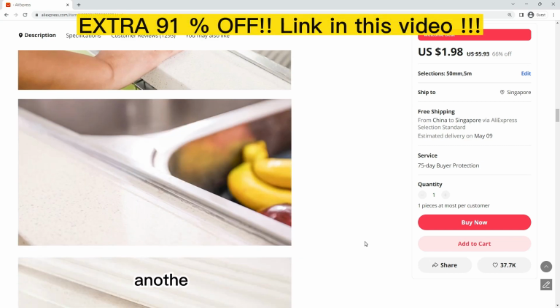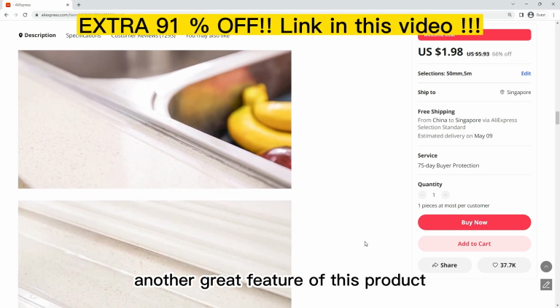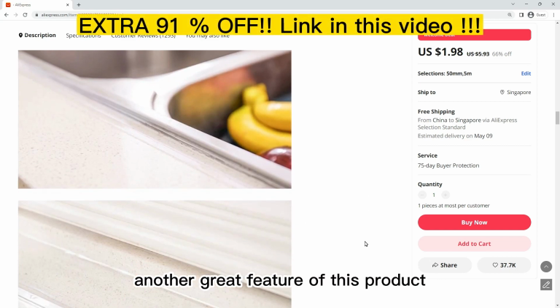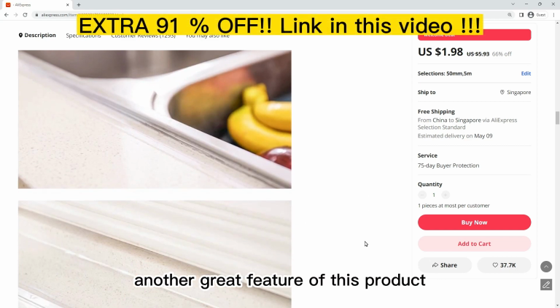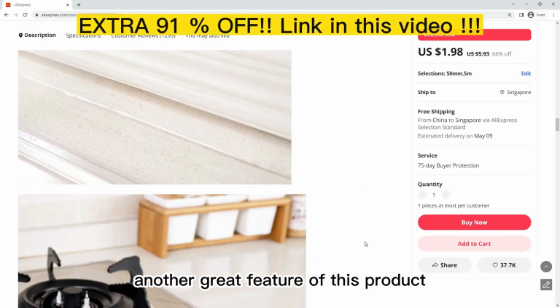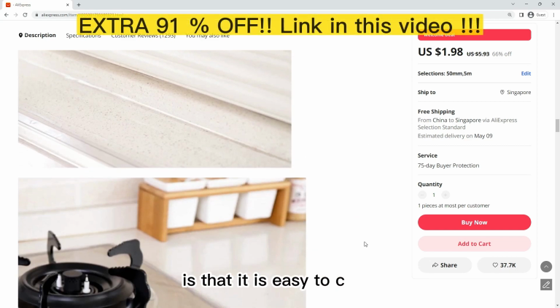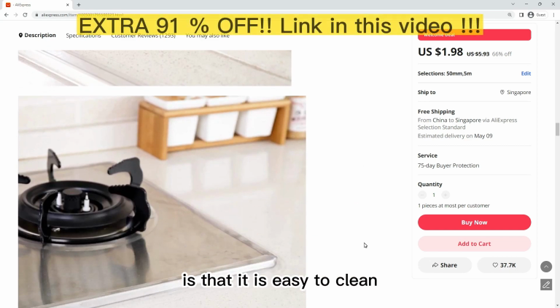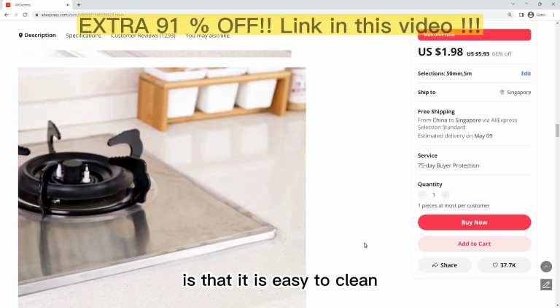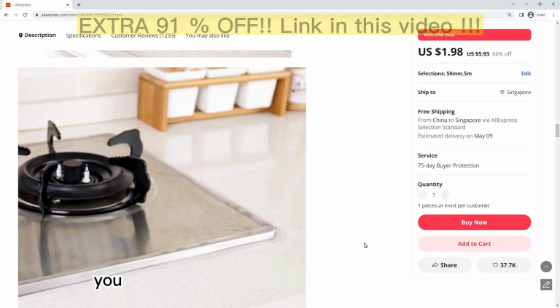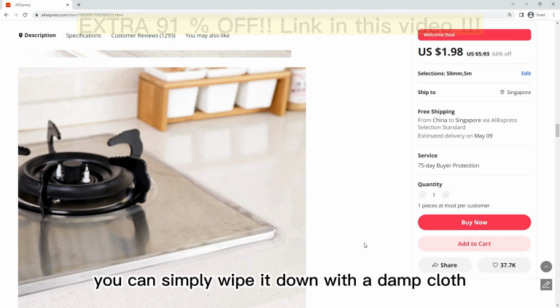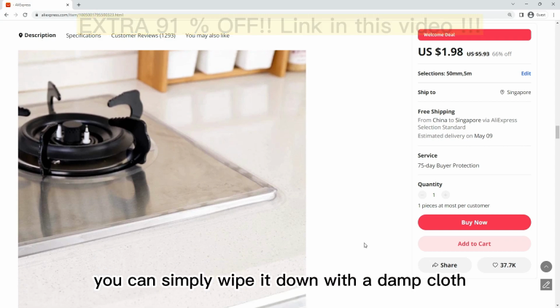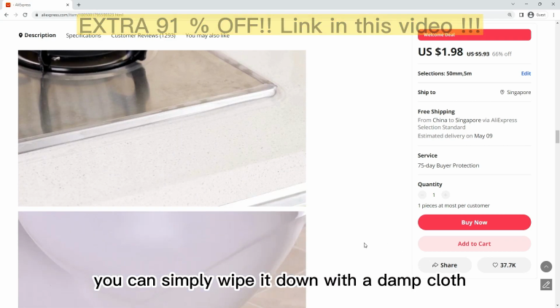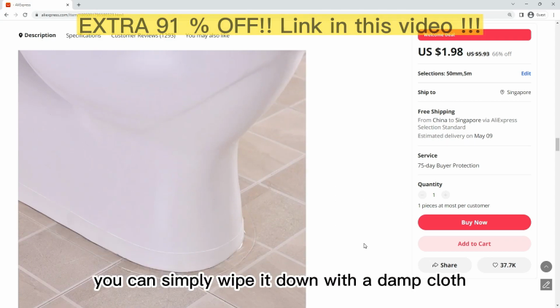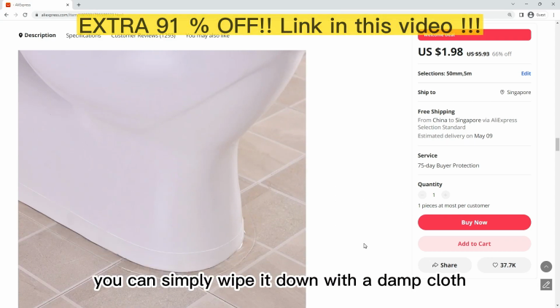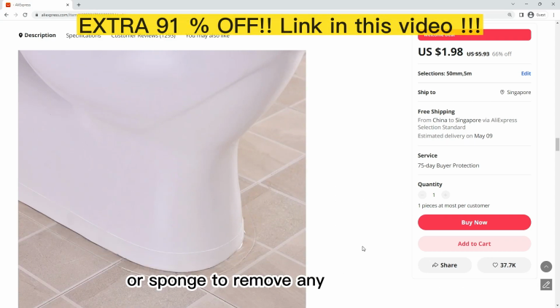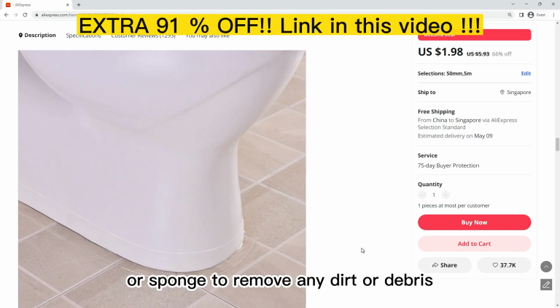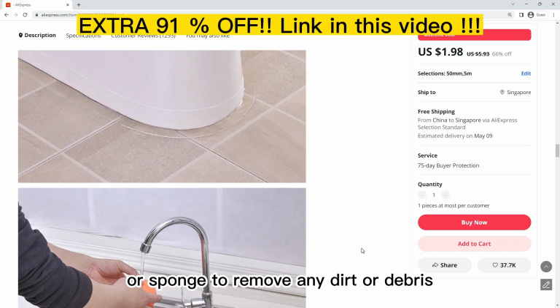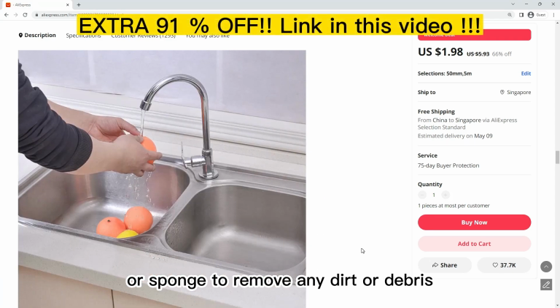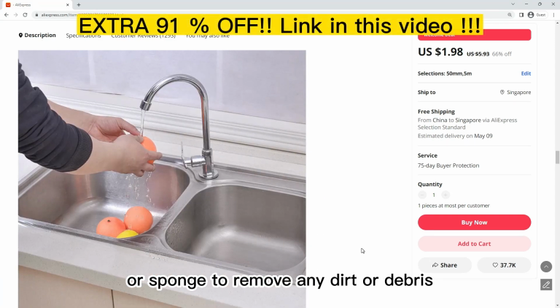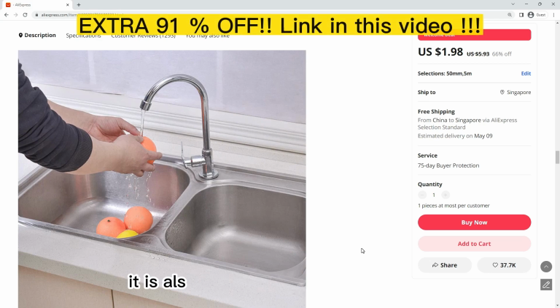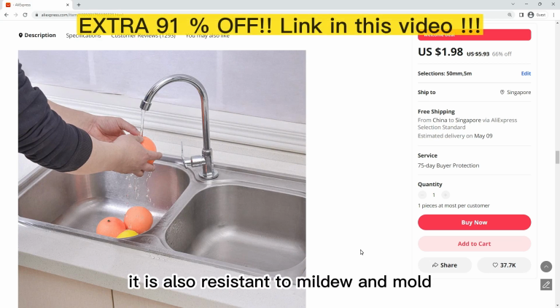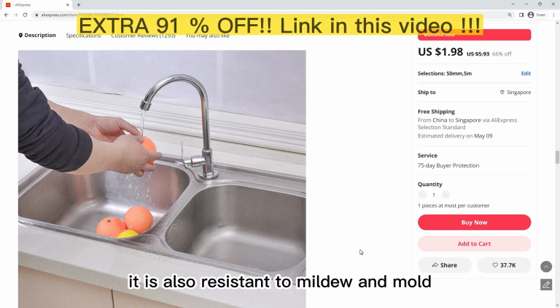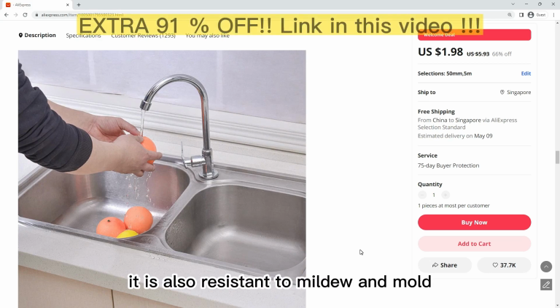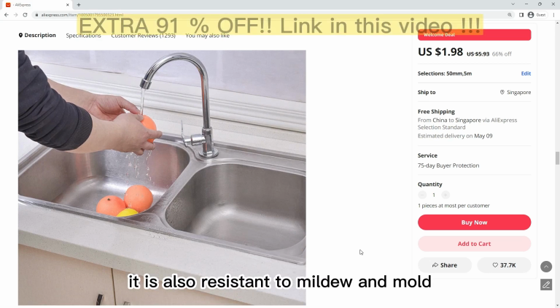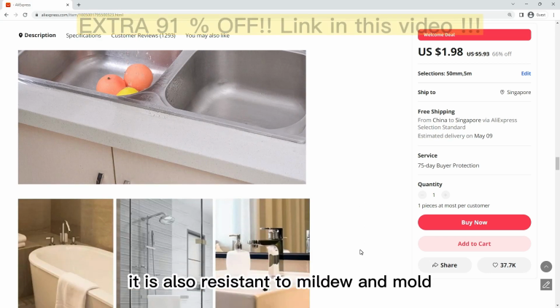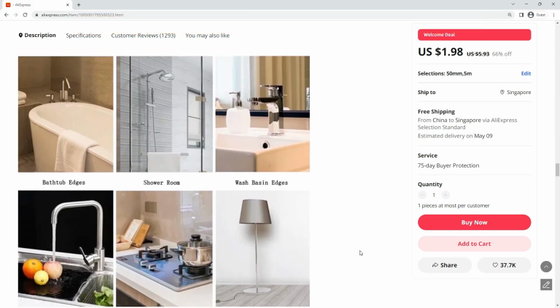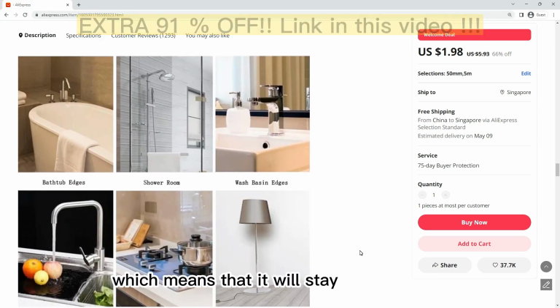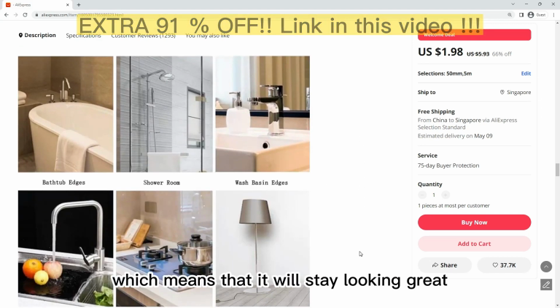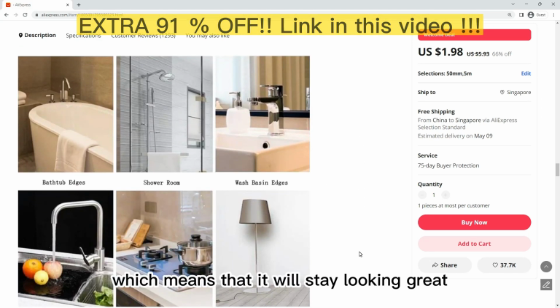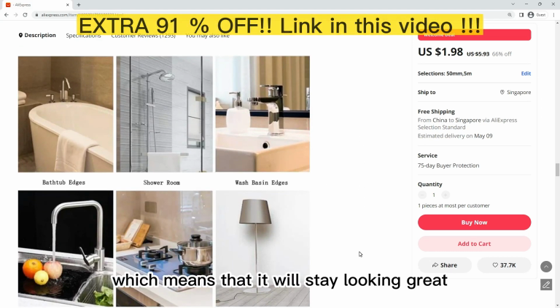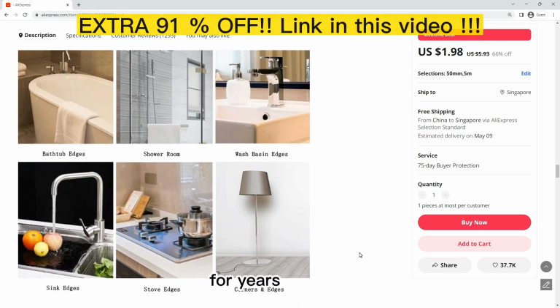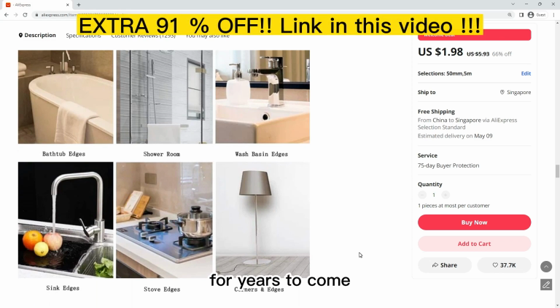Another great feature is that it is easy to clean — simply wipe it down with a damp cloth or sponge to remove any dirt or debris. It is also resistant to mildew and mold, which means it will stay looking great for years to come.